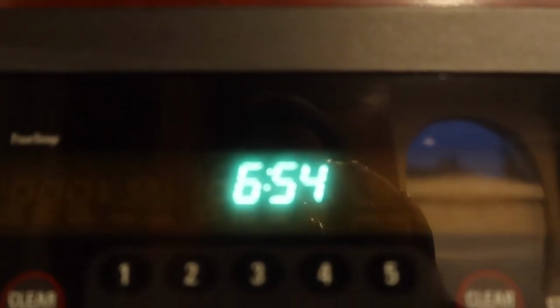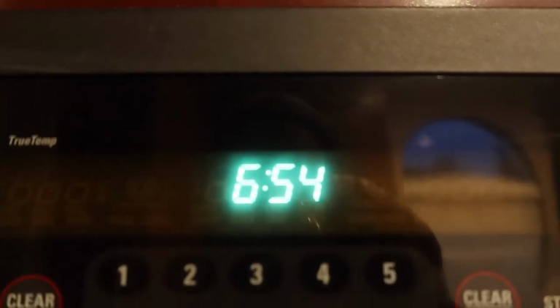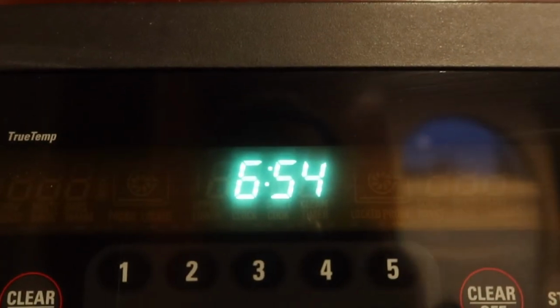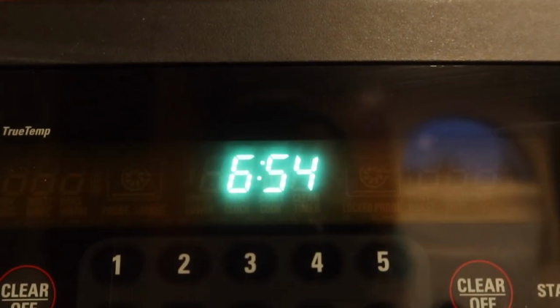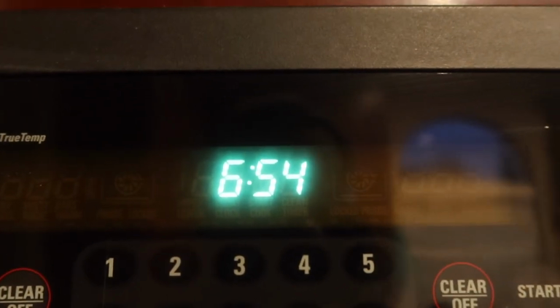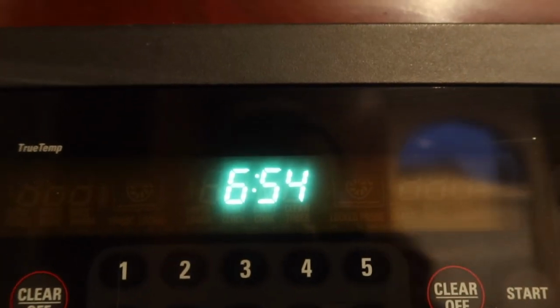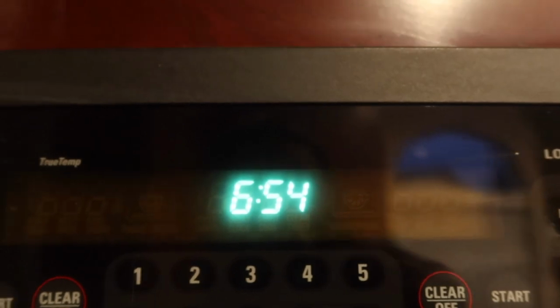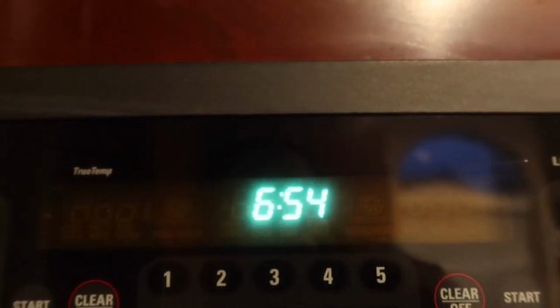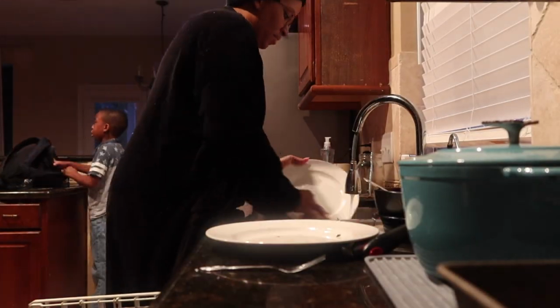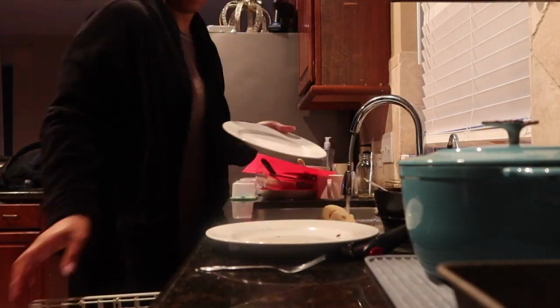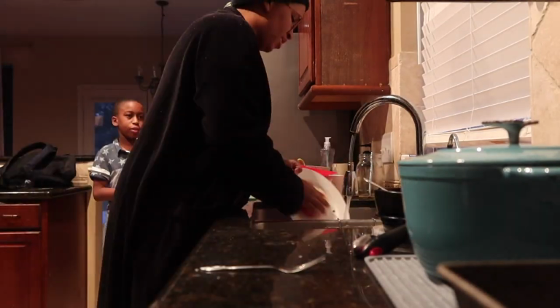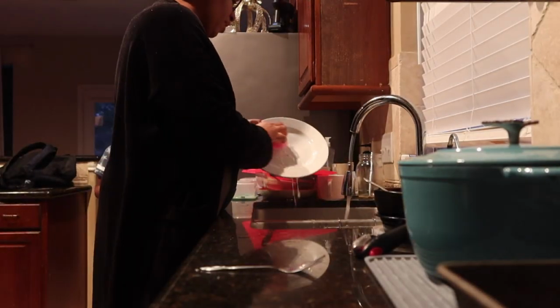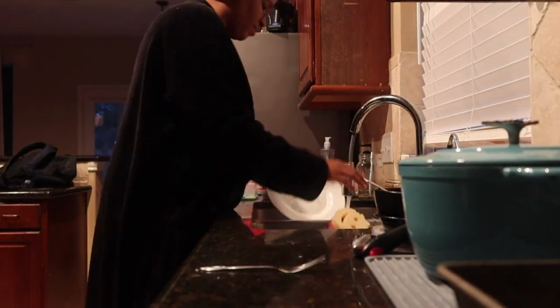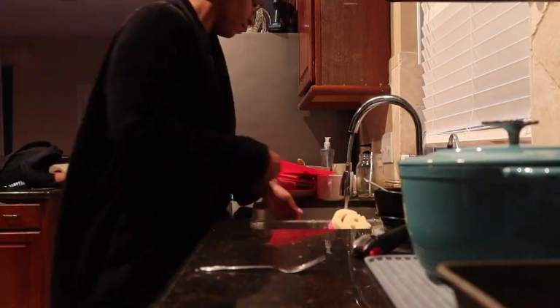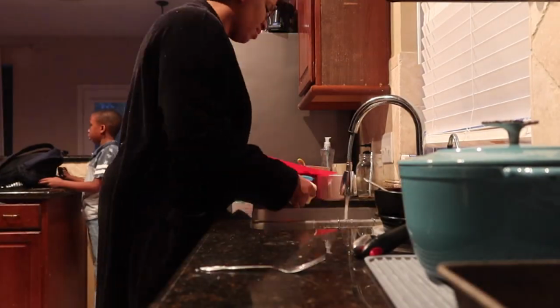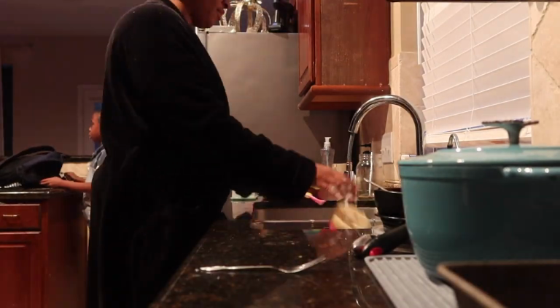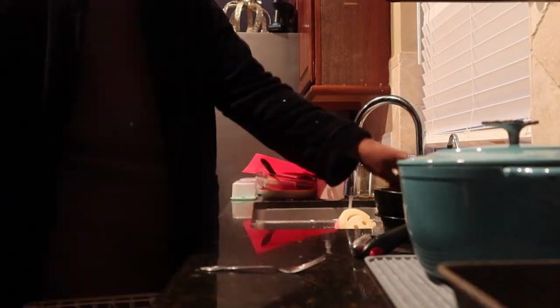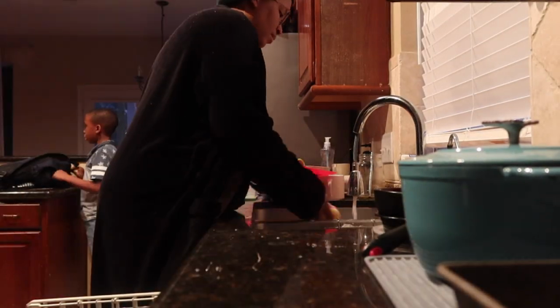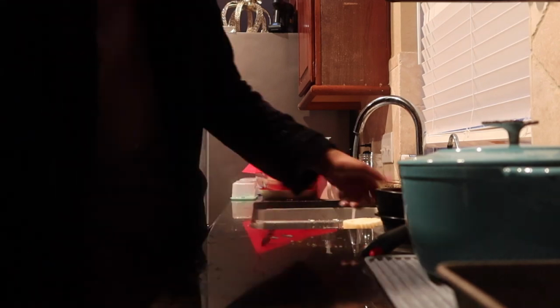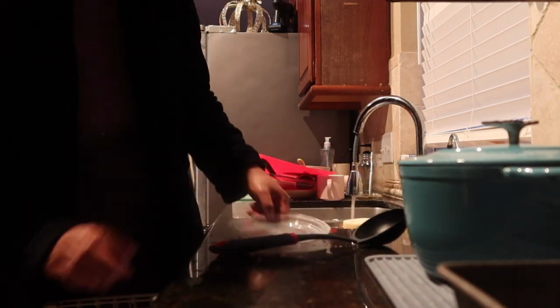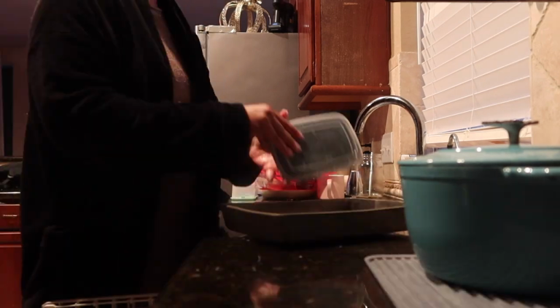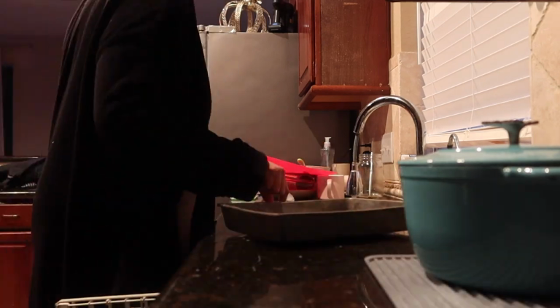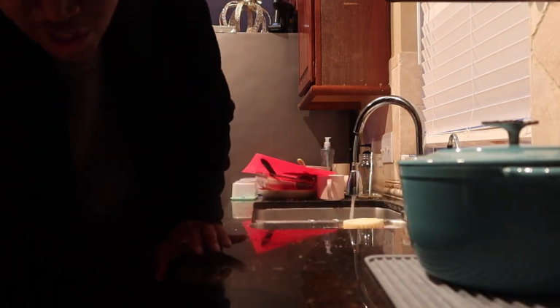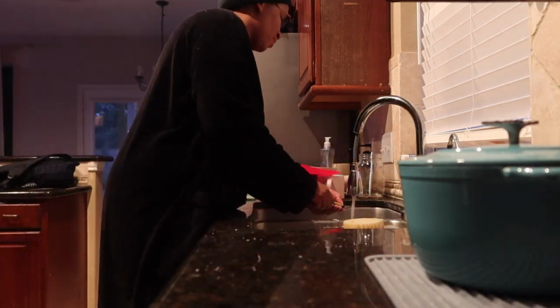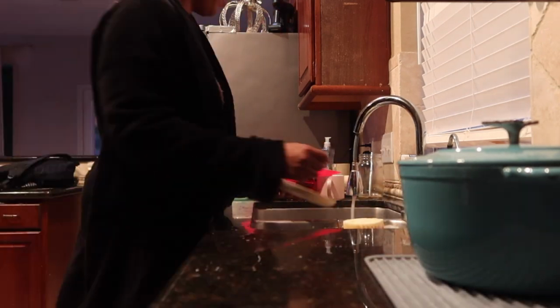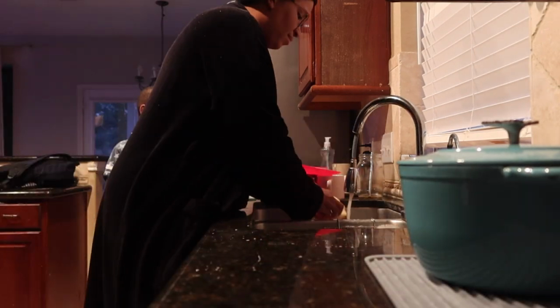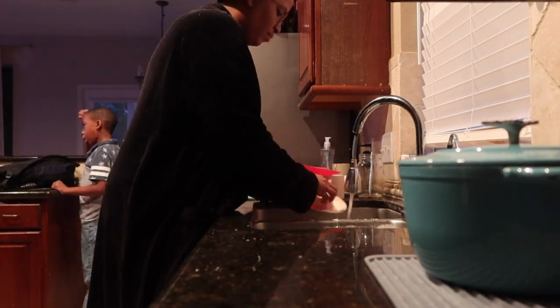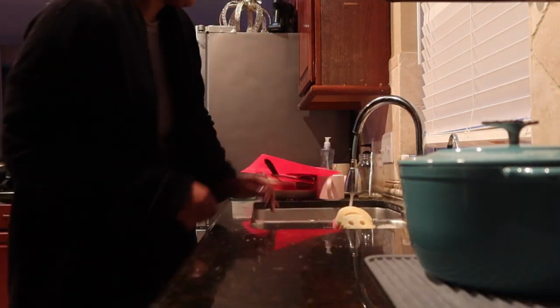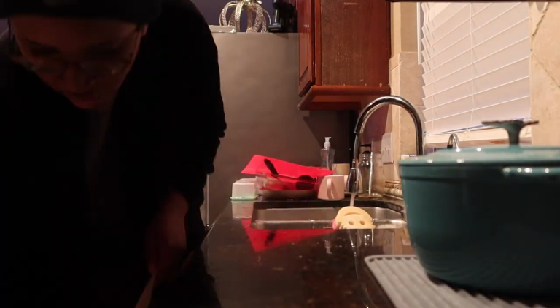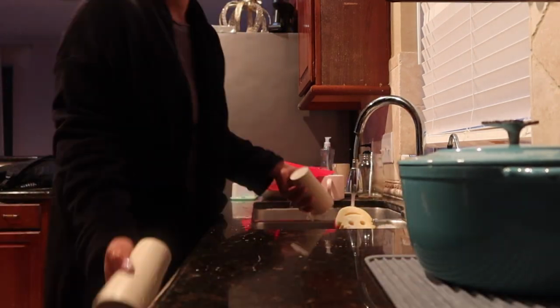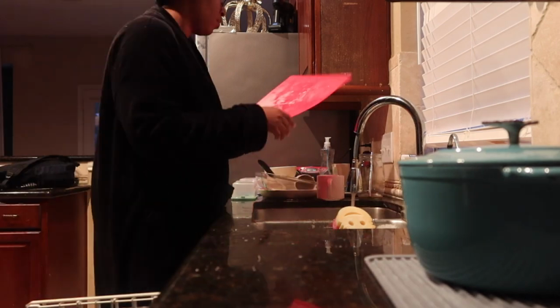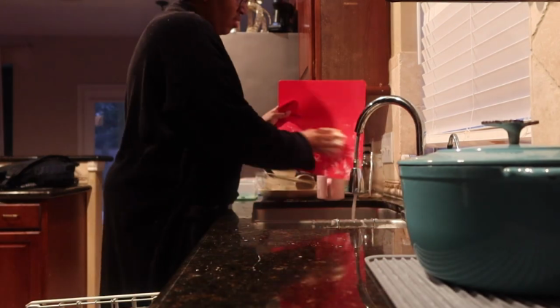They have to leave at 7:15, so if I have any extra time left over — and you guys could see there I had about 20 minutes left — I jump straight into my cleaning routines.